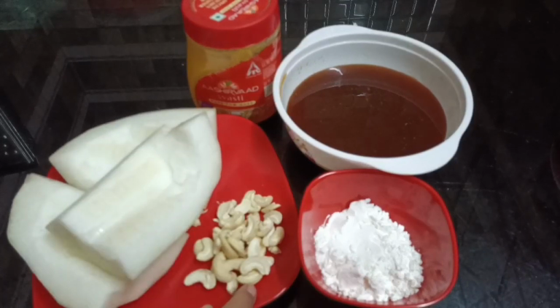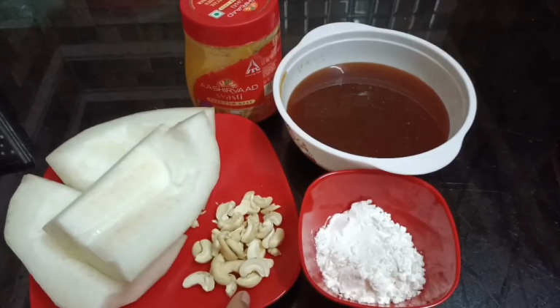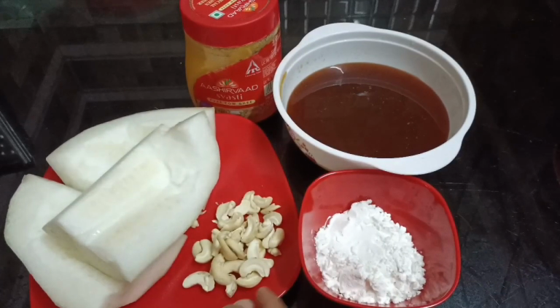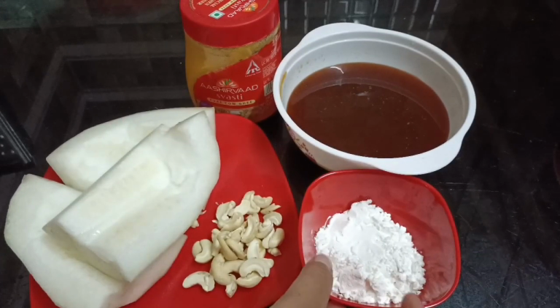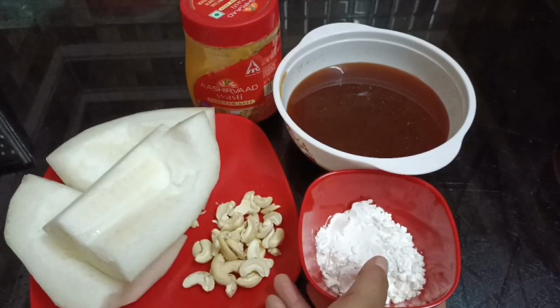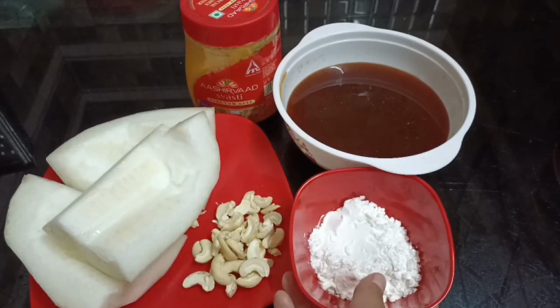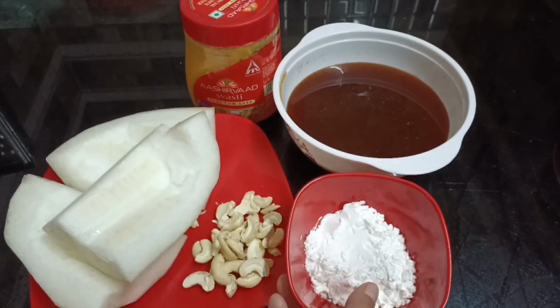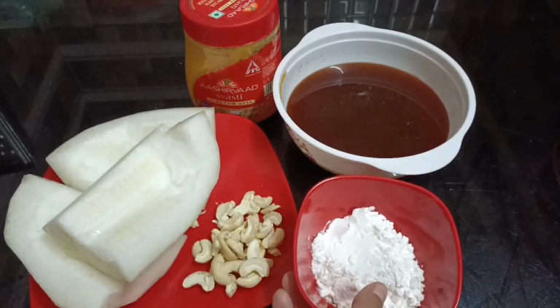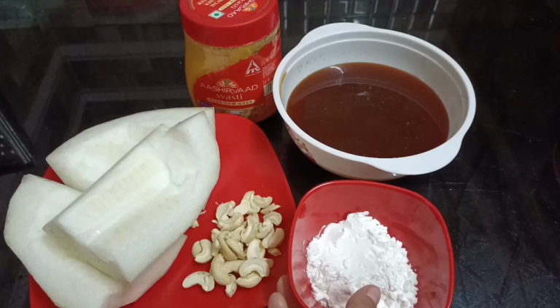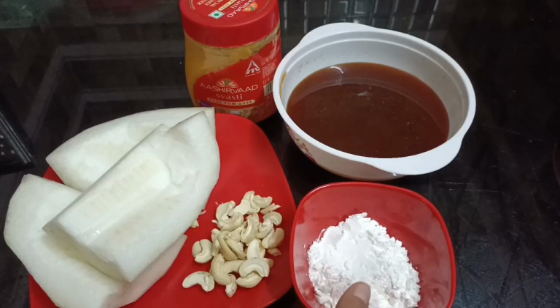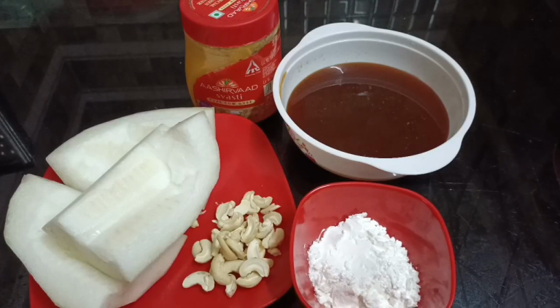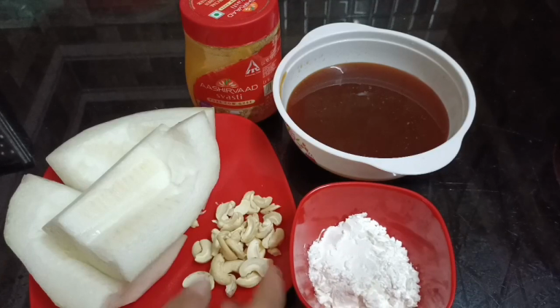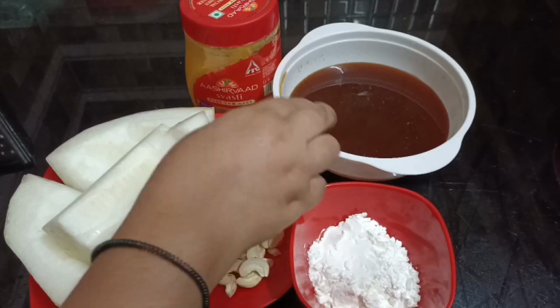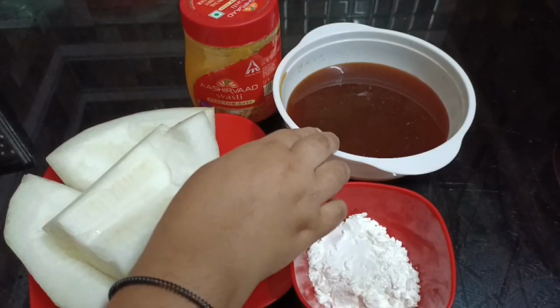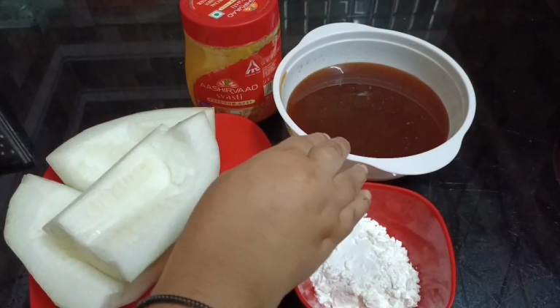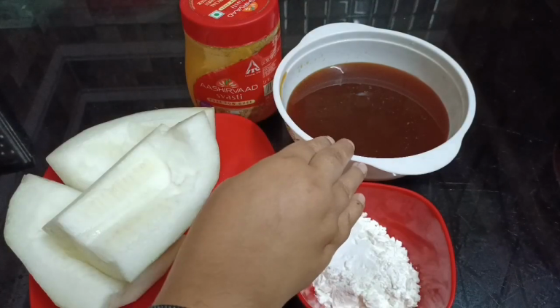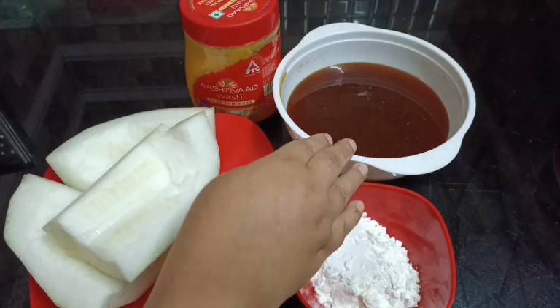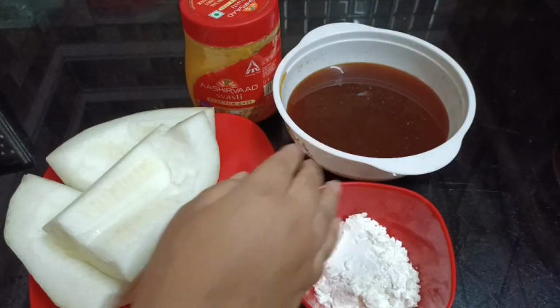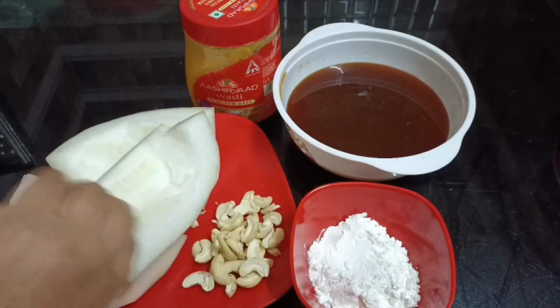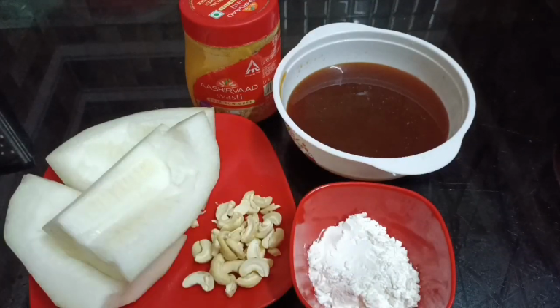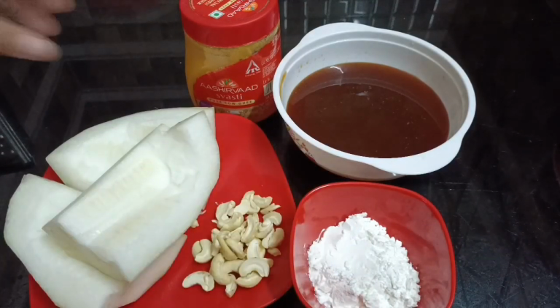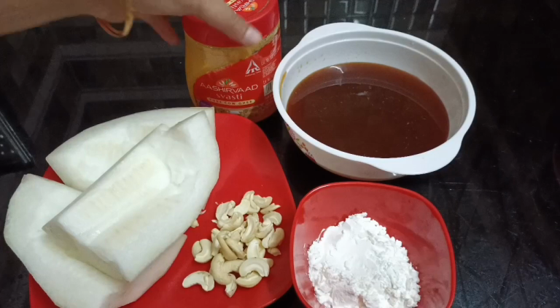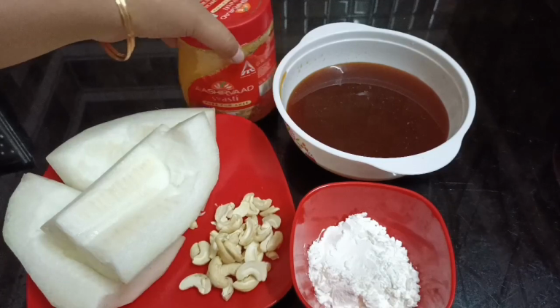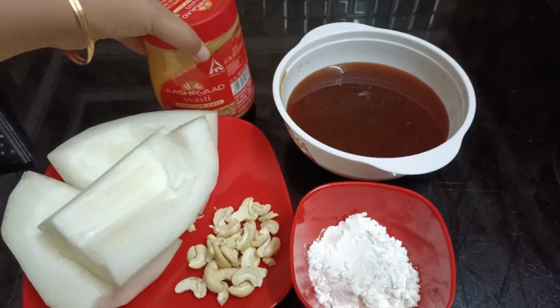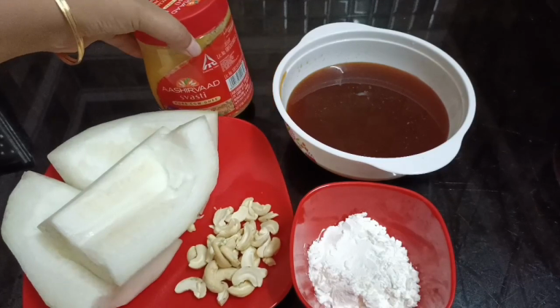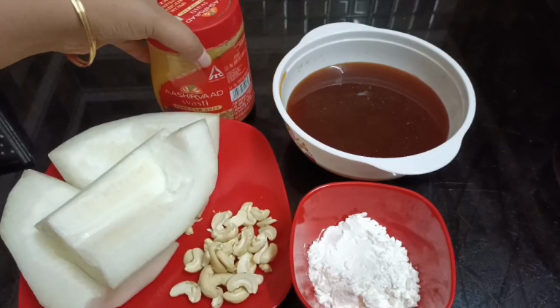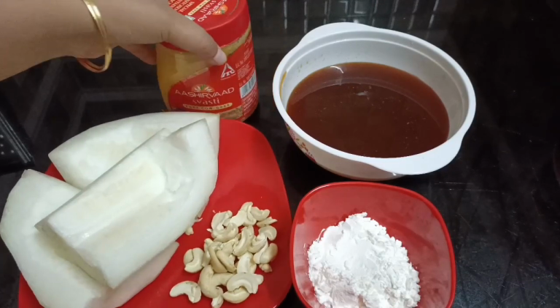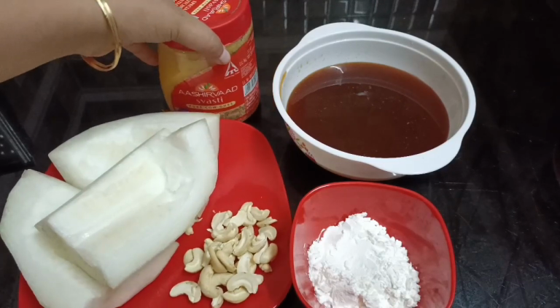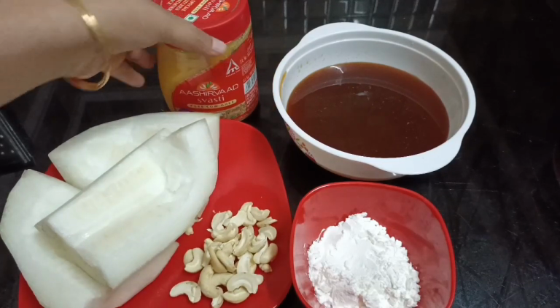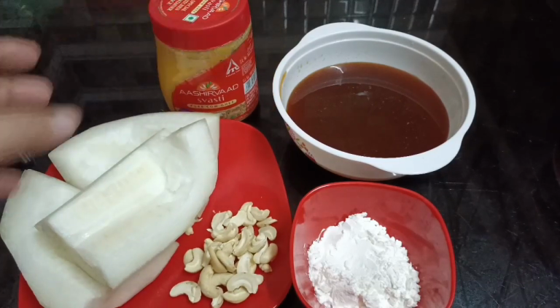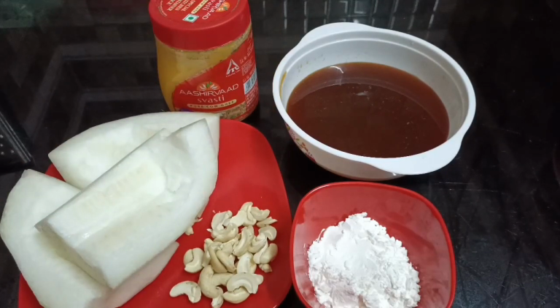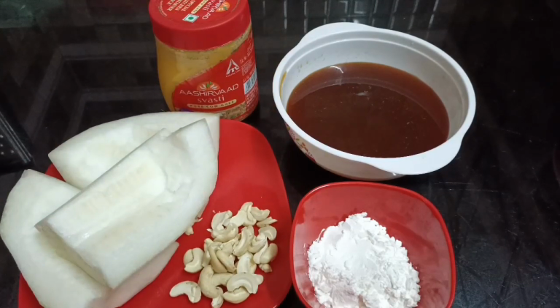Then use 3 different colors and the green color. These are the ingredients.